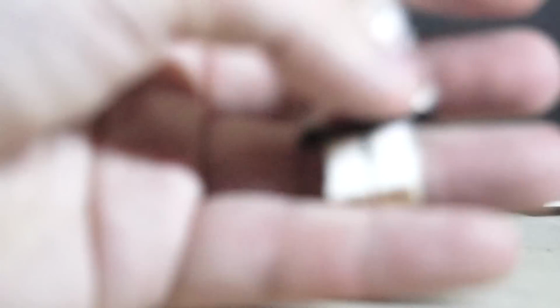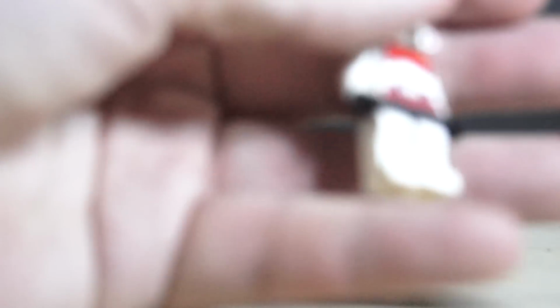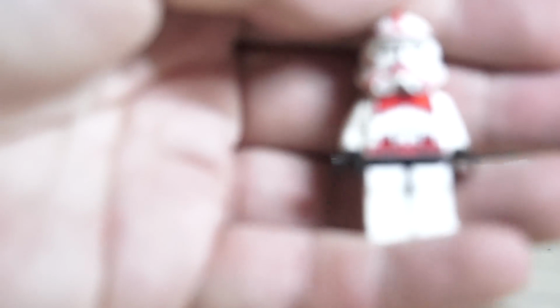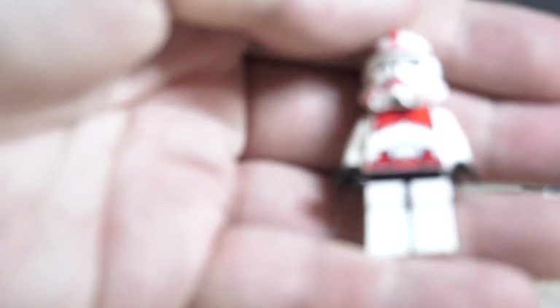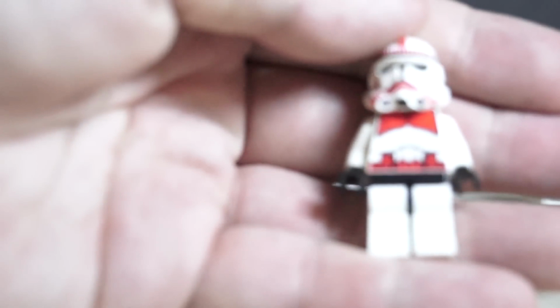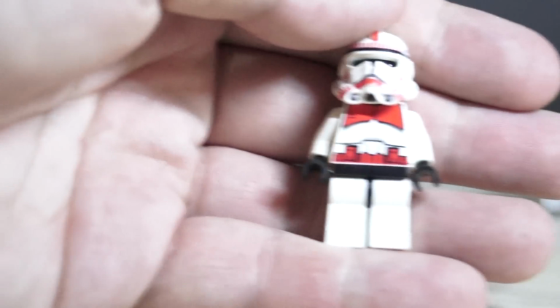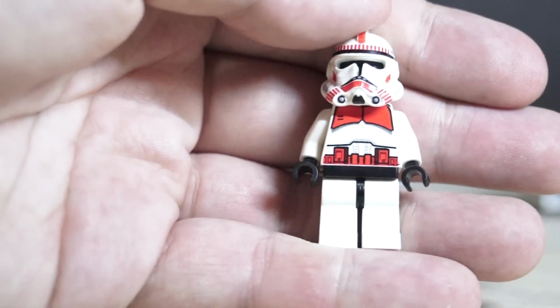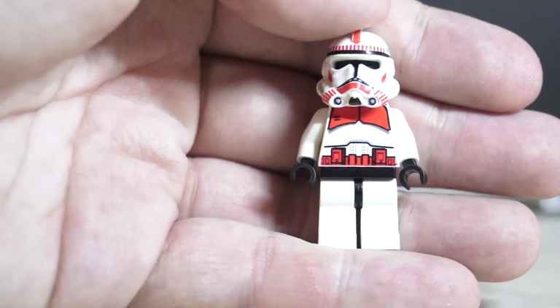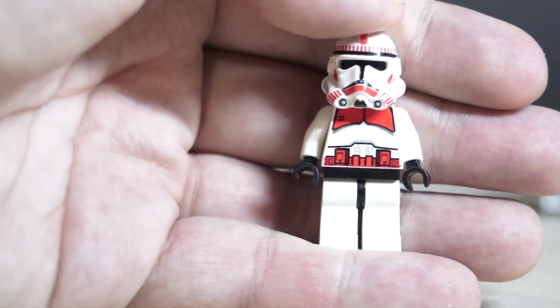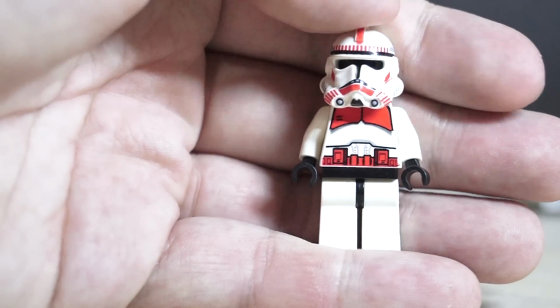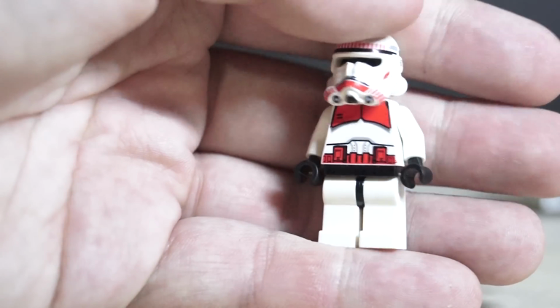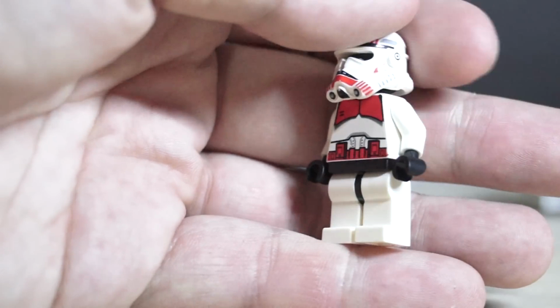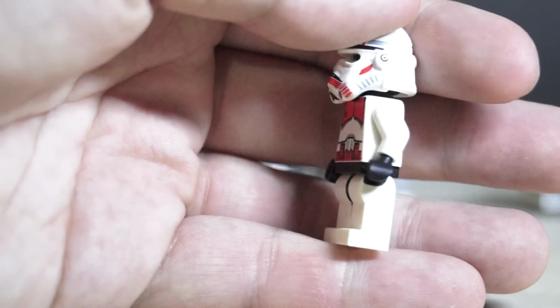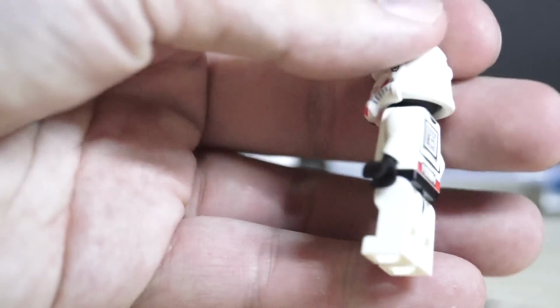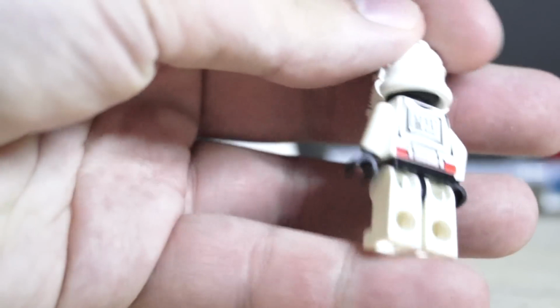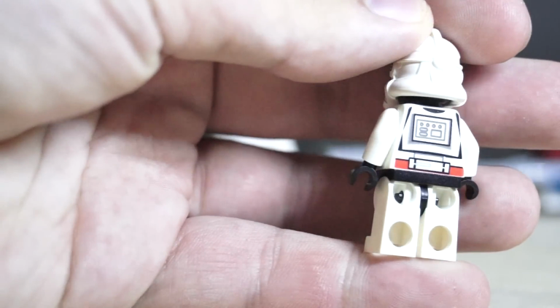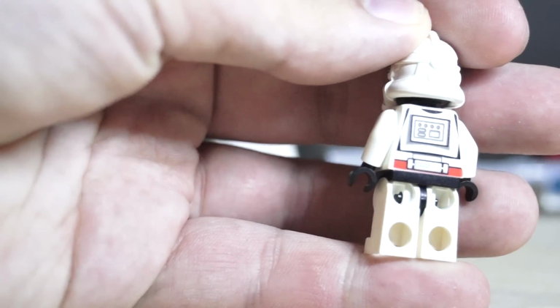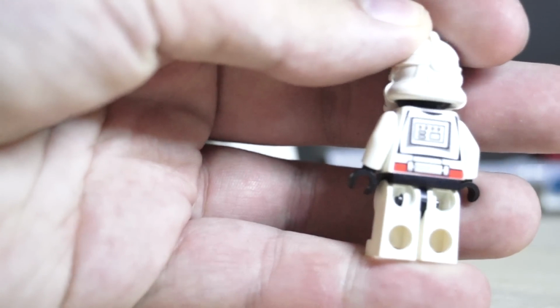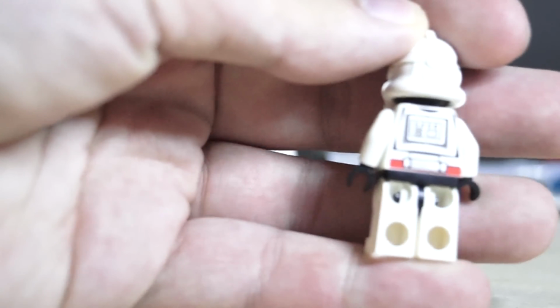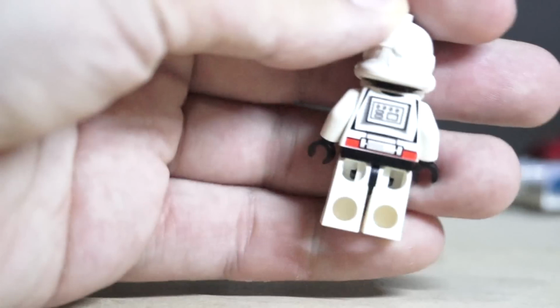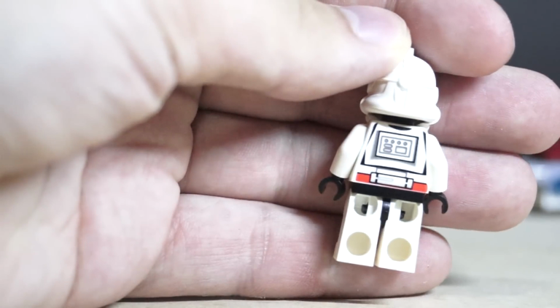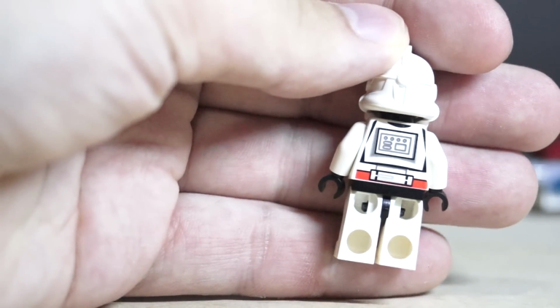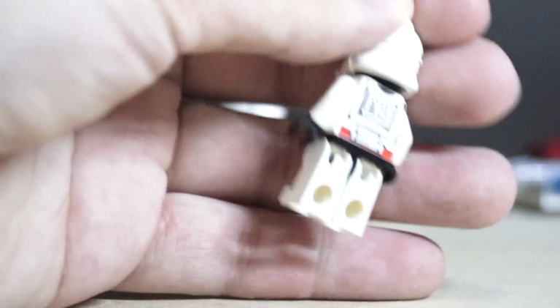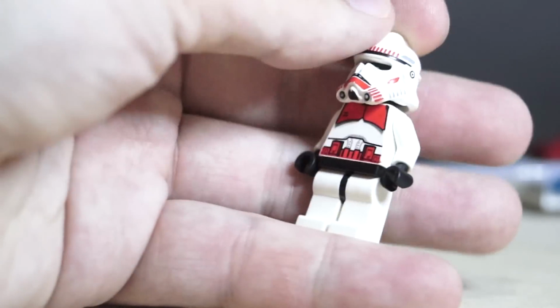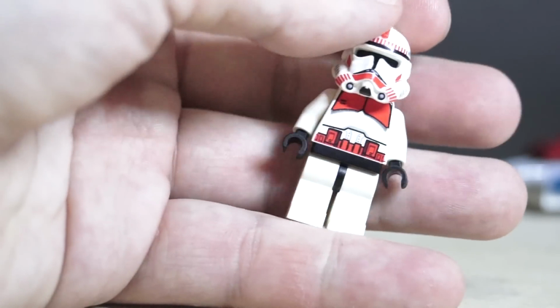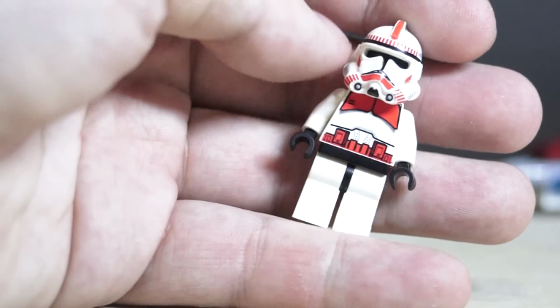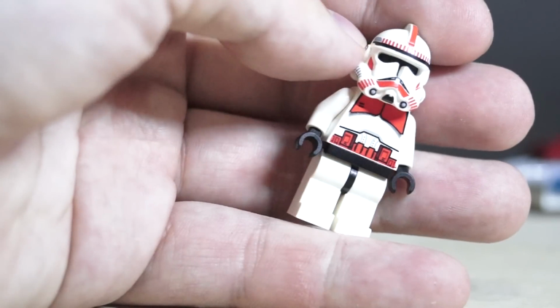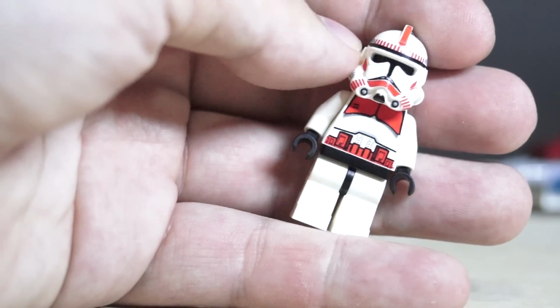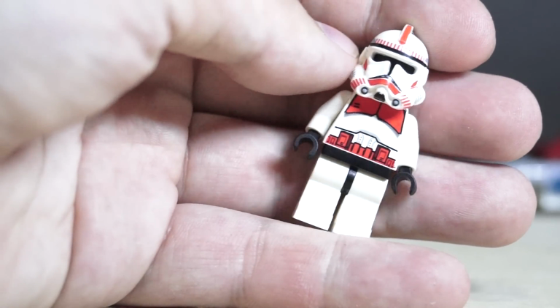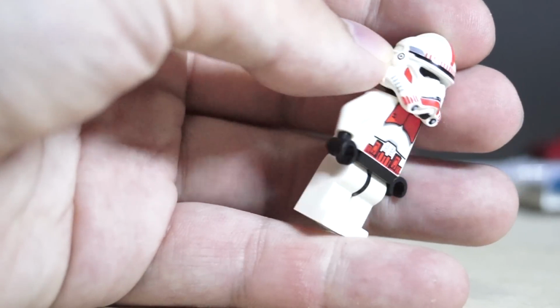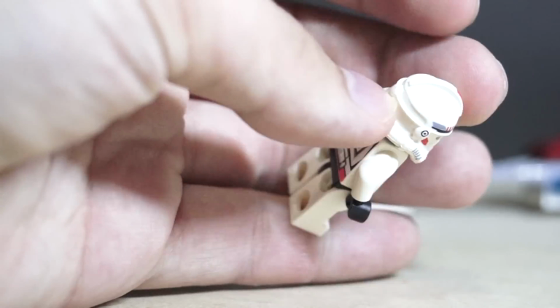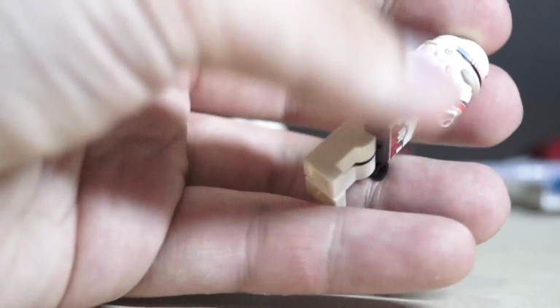And then you have the red one, which looks pretty cool I think. Yeah, they do so little to make it different, but the front is pretty cool and the helmet is pretty cool.